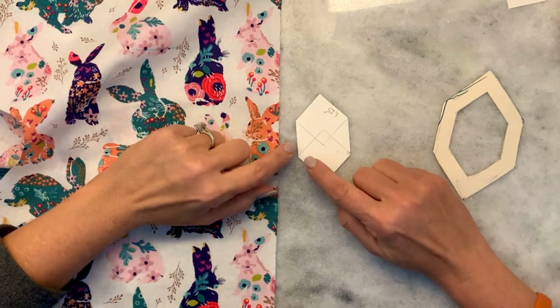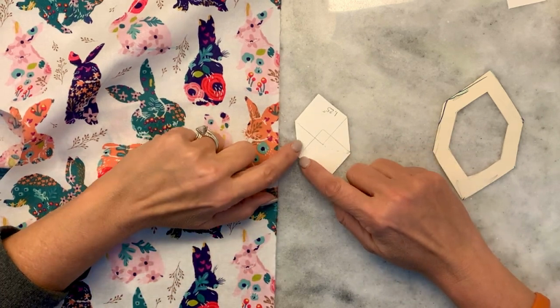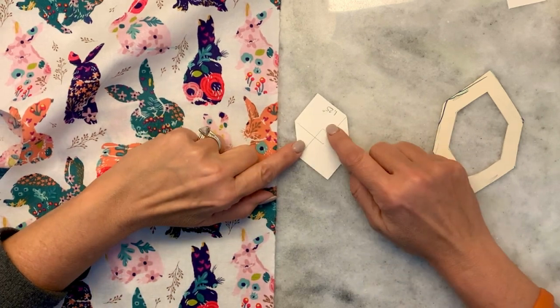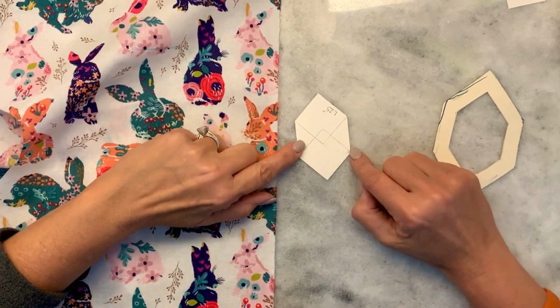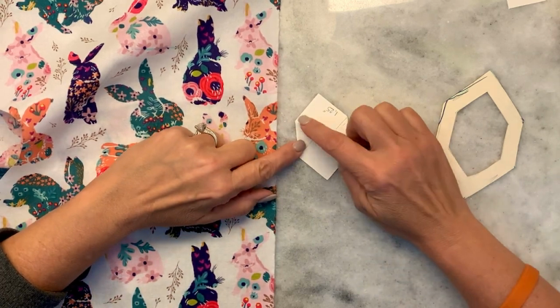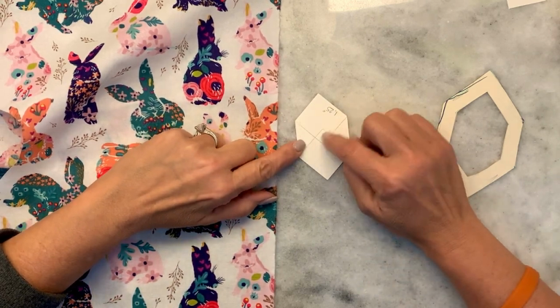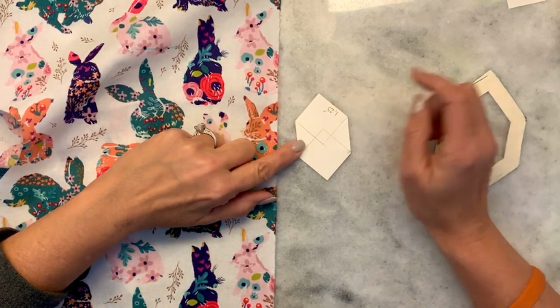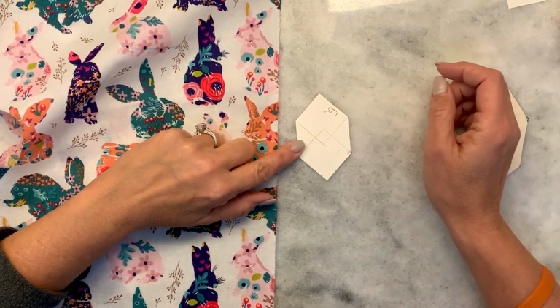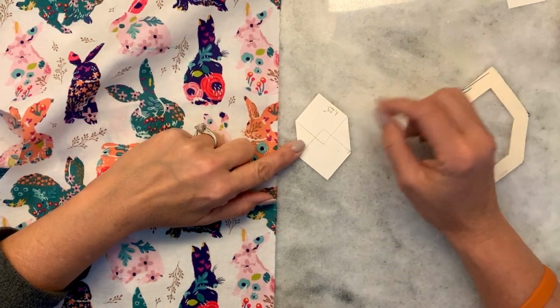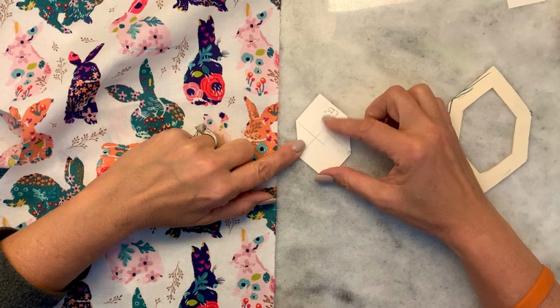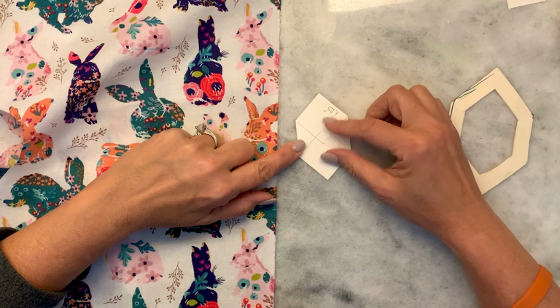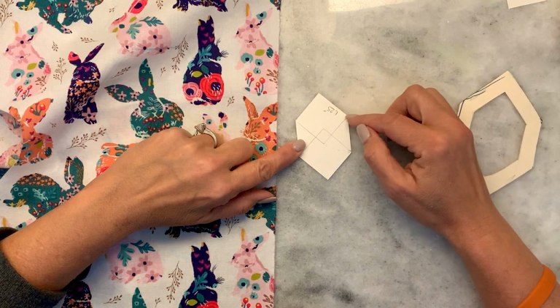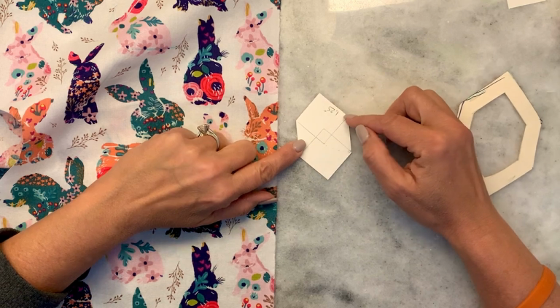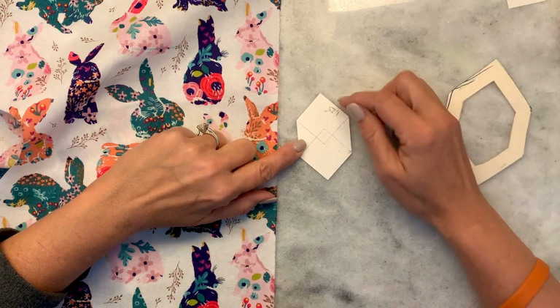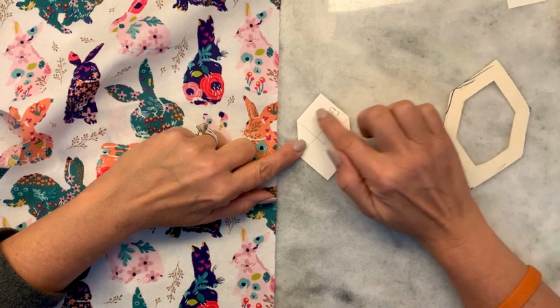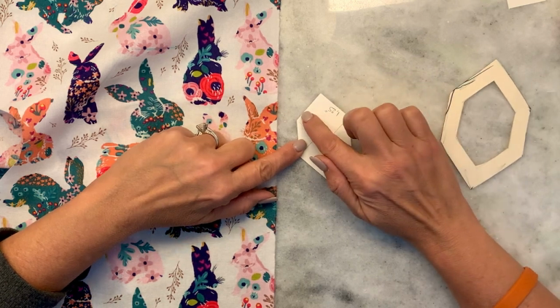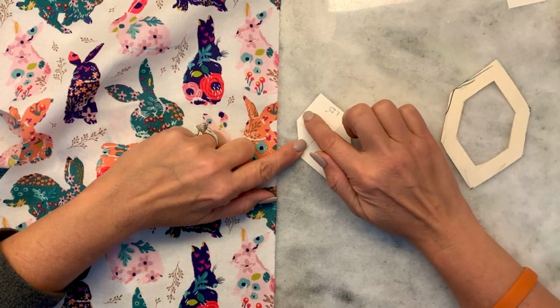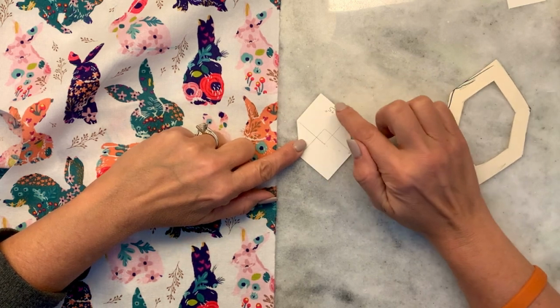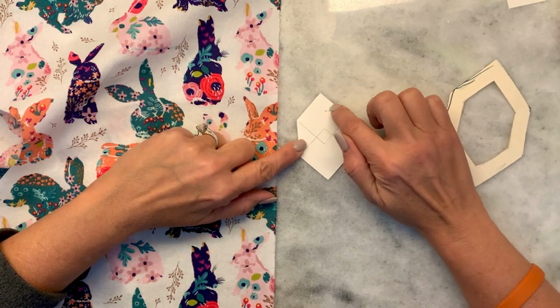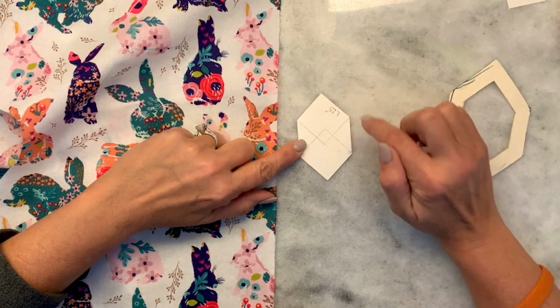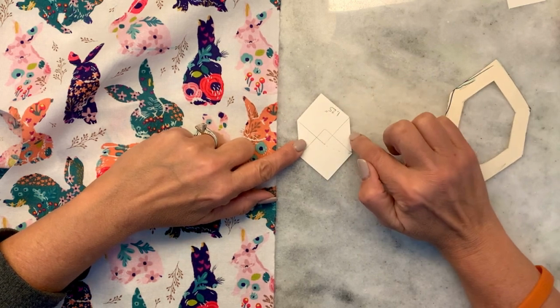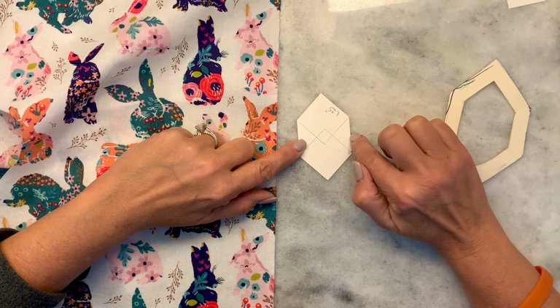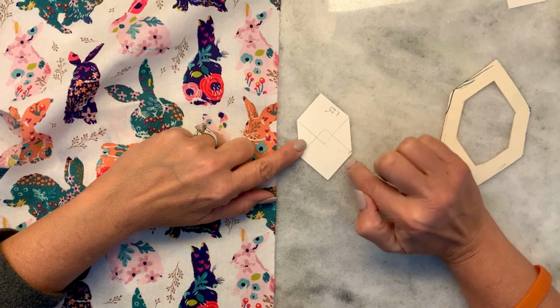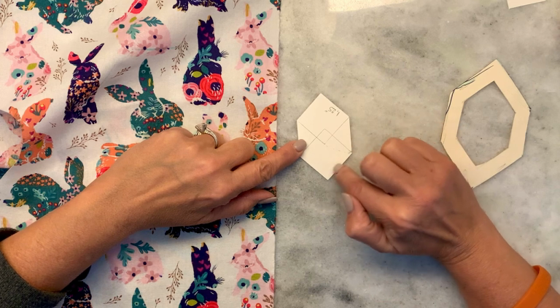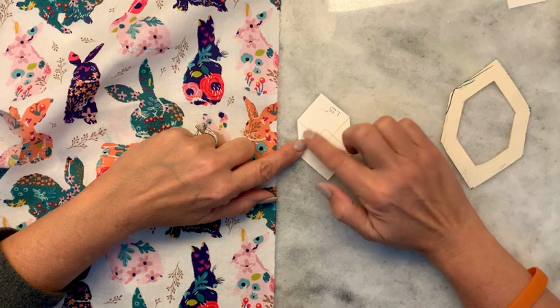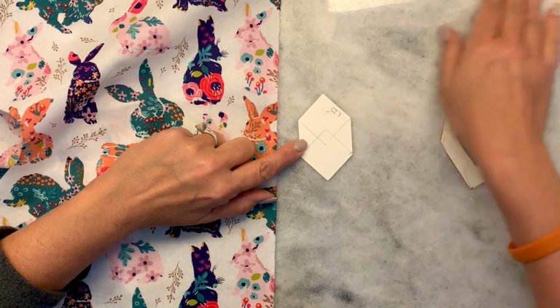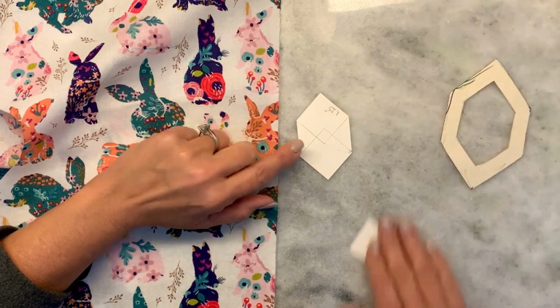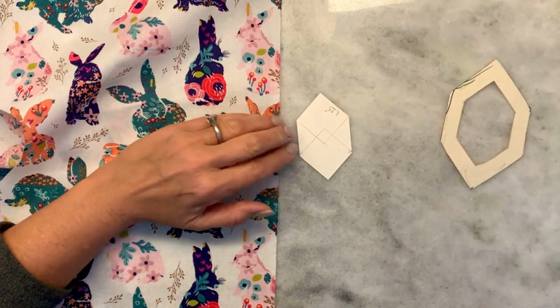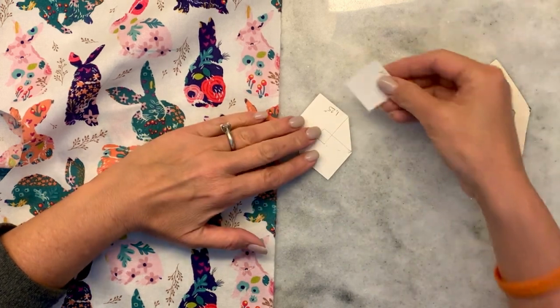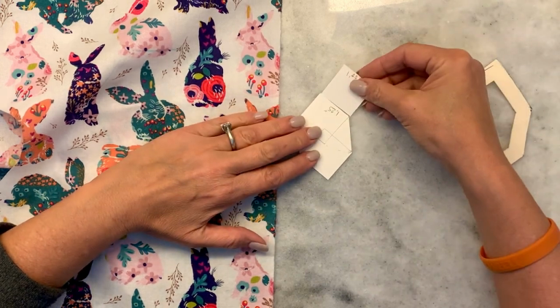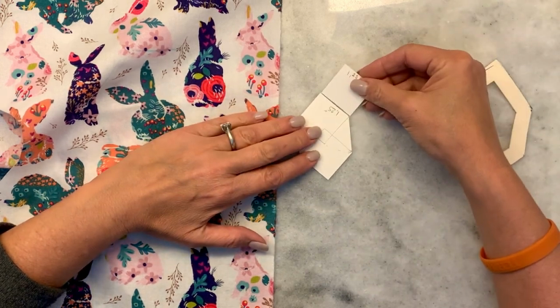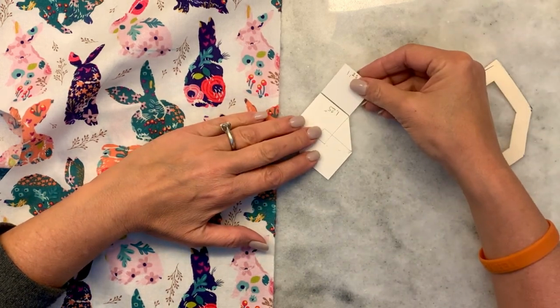A honeycomb is a square intersecting another square, but how do you know how close to put those squares? This side is the same as this side and this side — so all six sides are the same size.